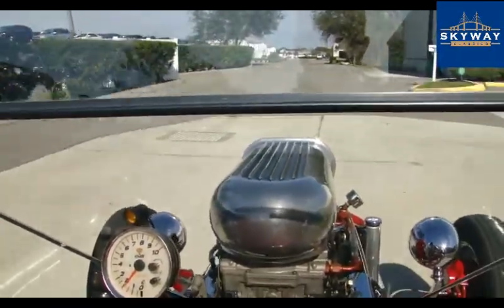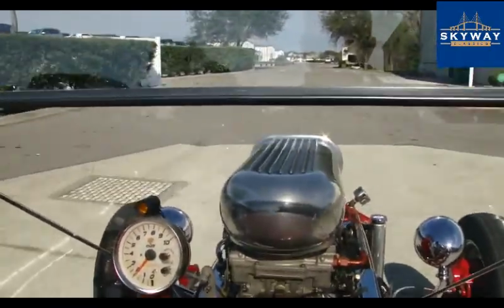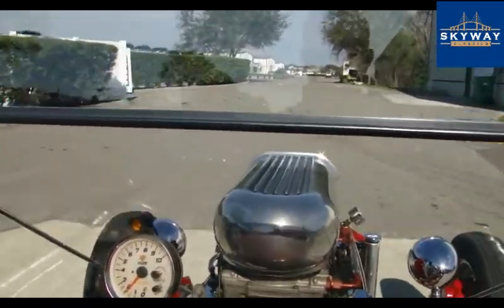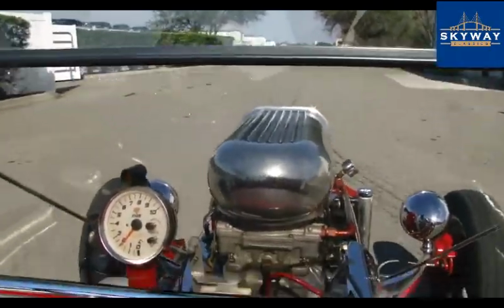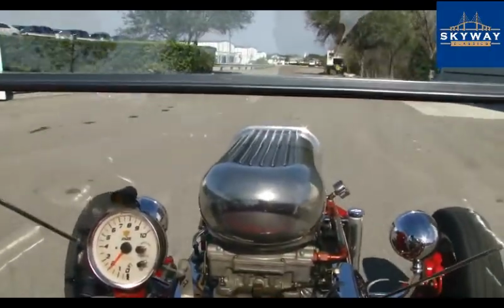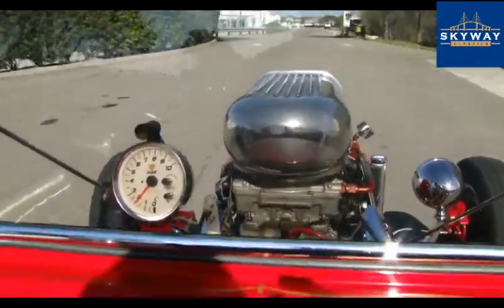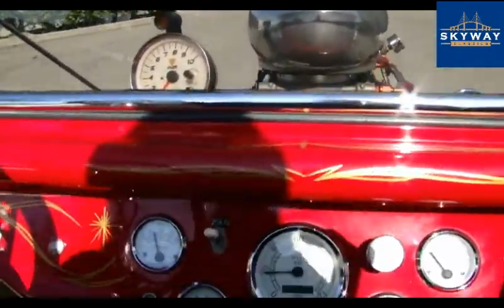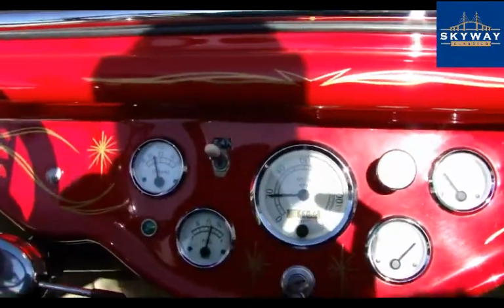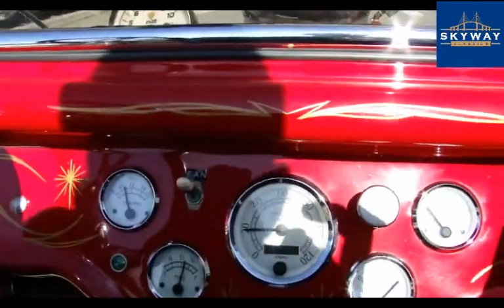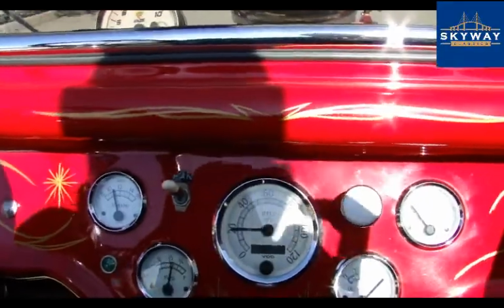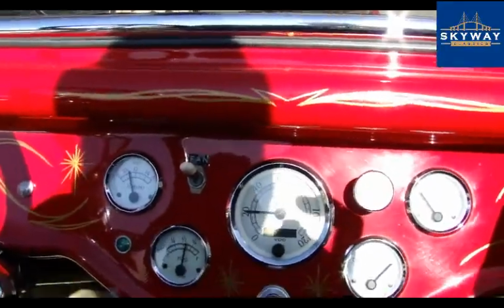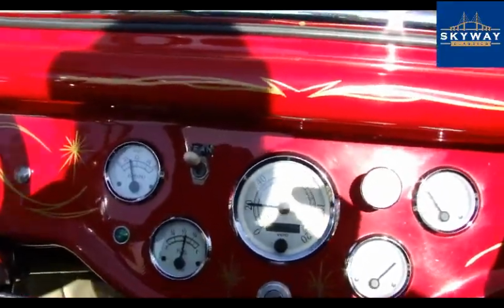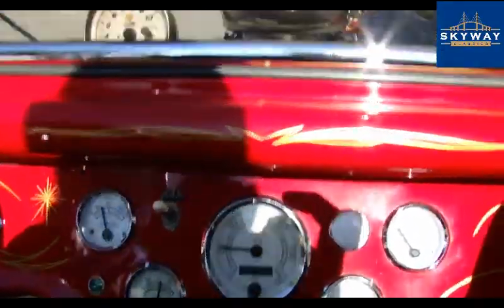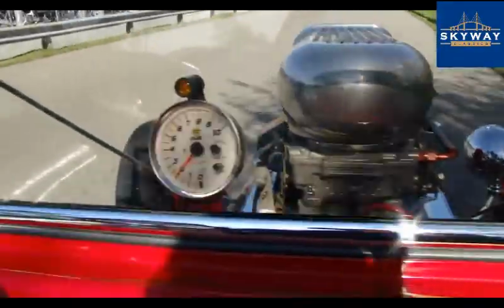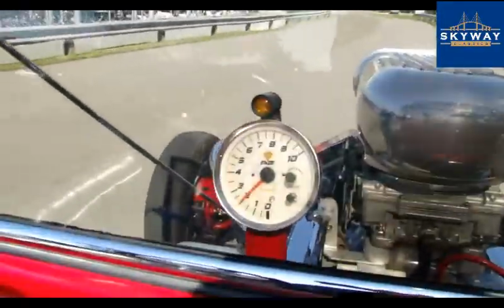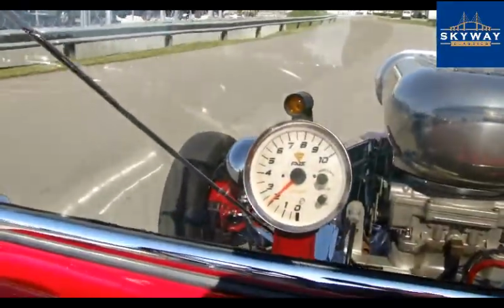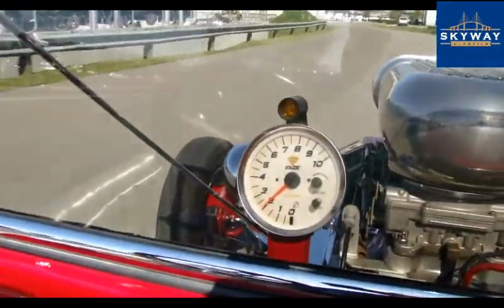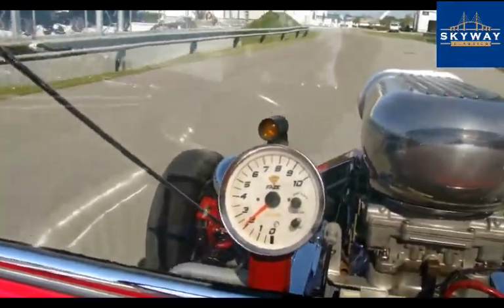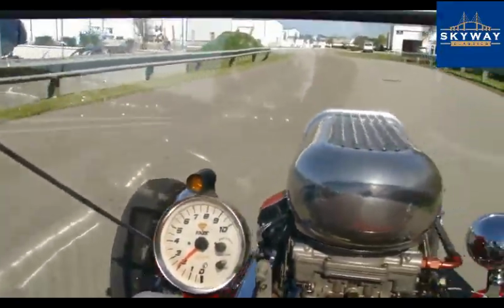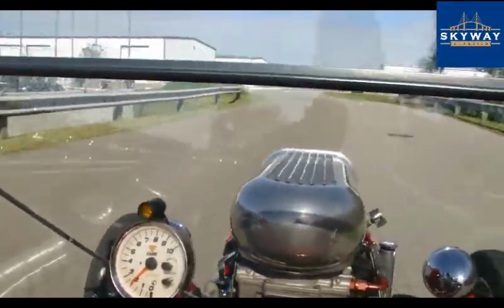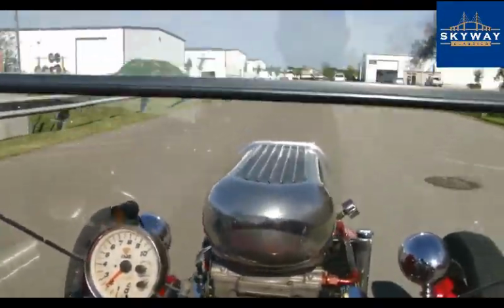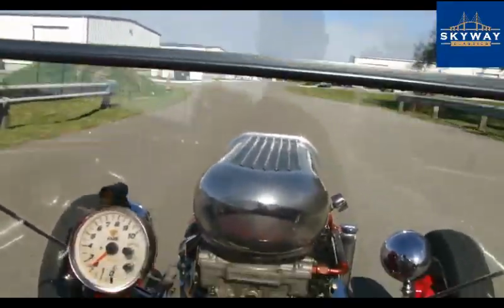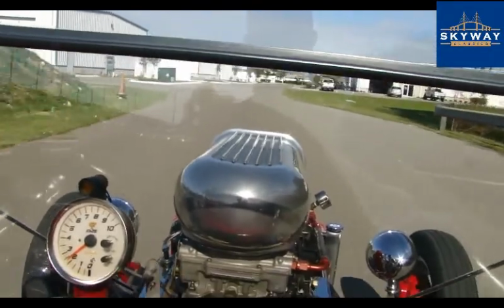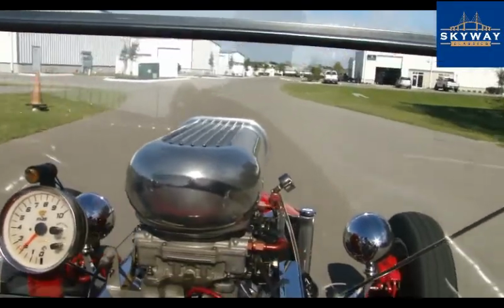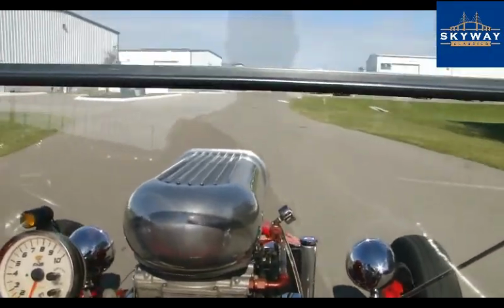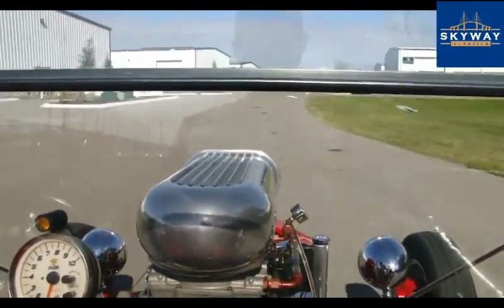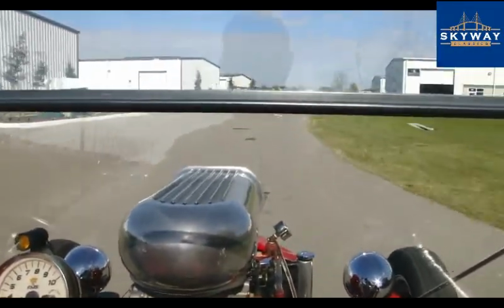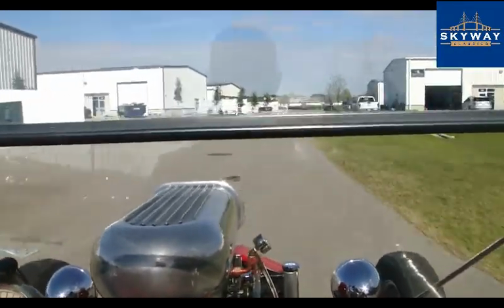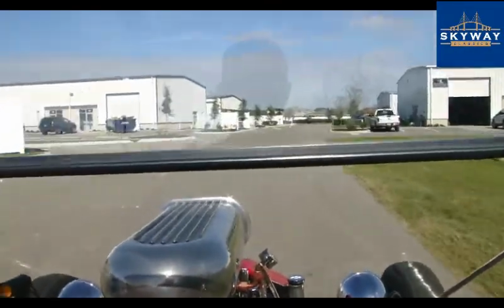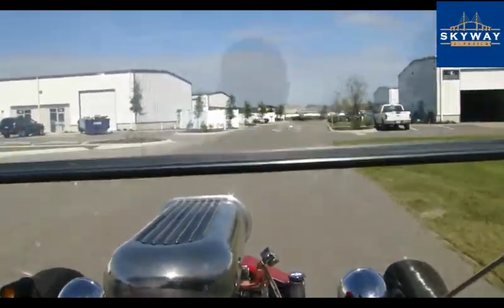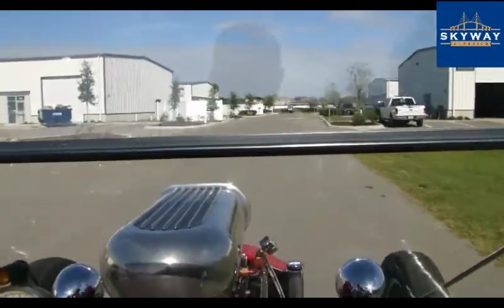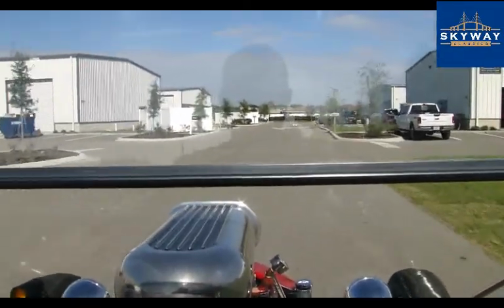All right, we're taking off in the T-Bucket. Let's go!